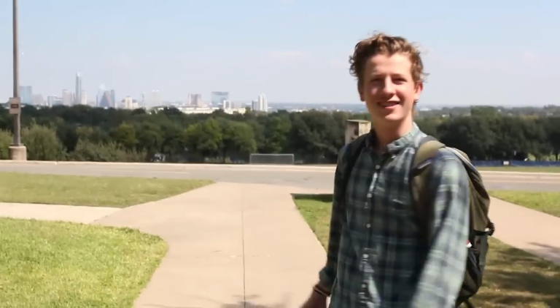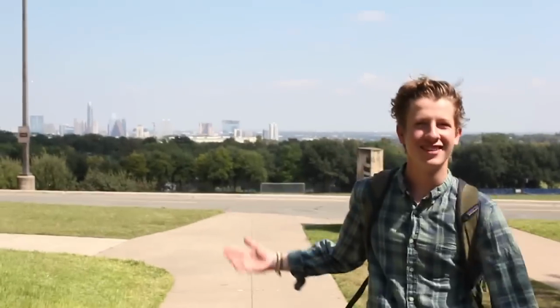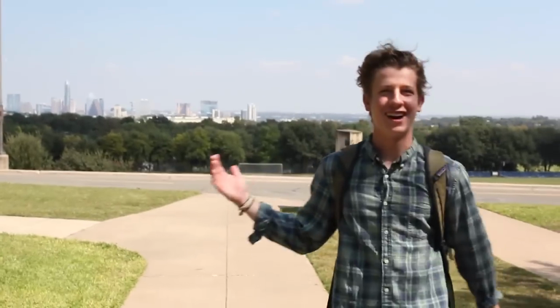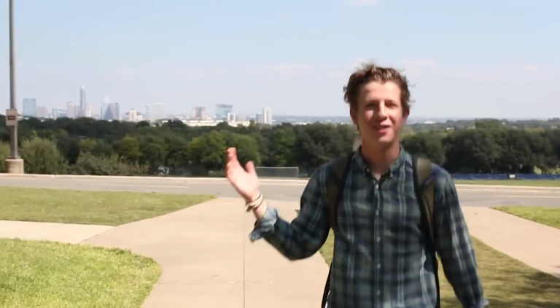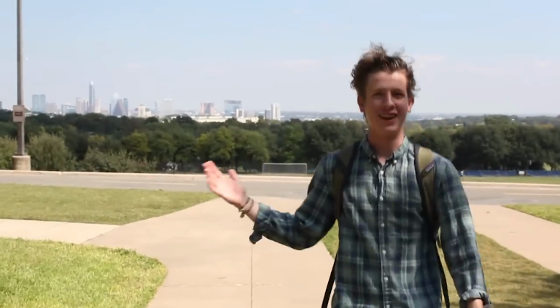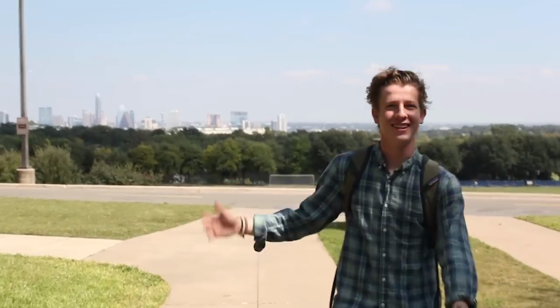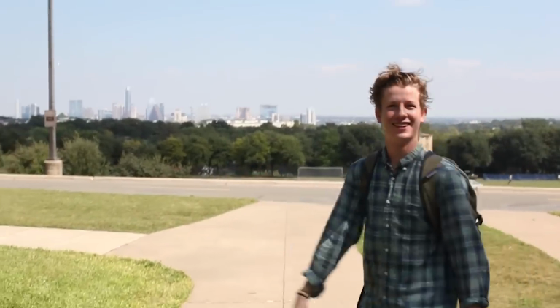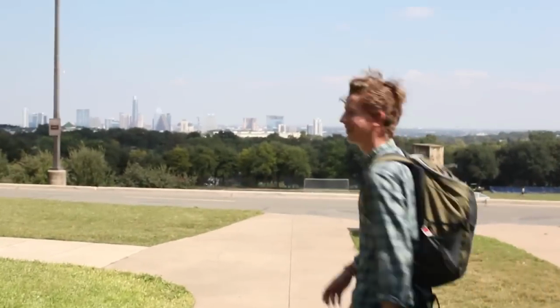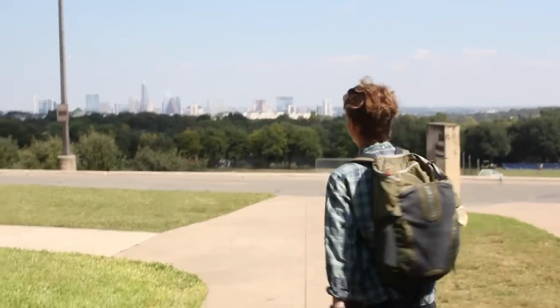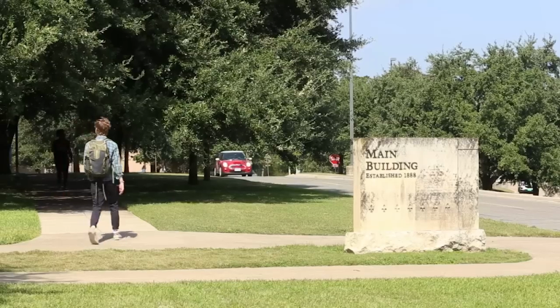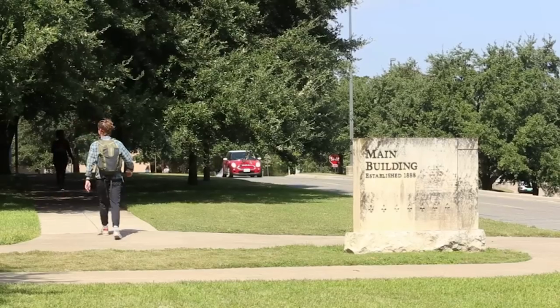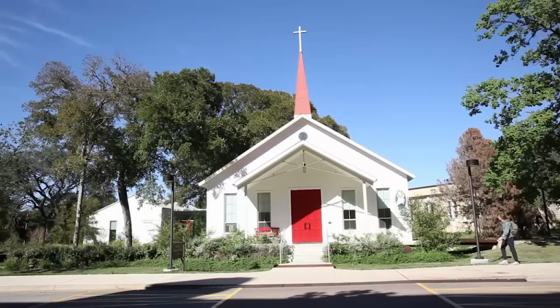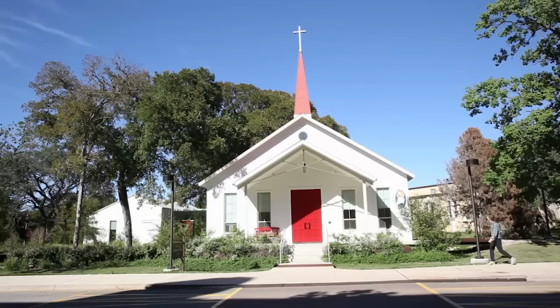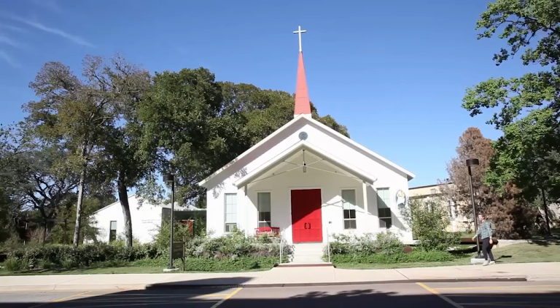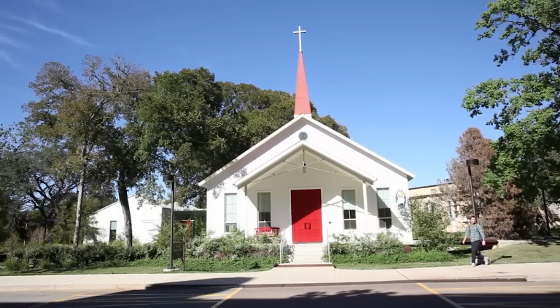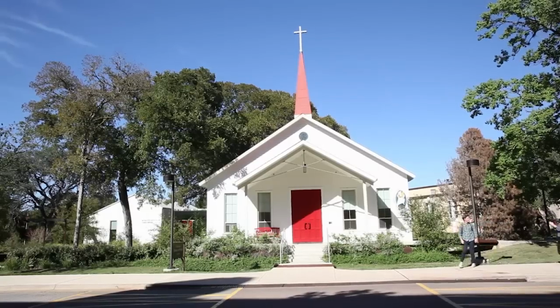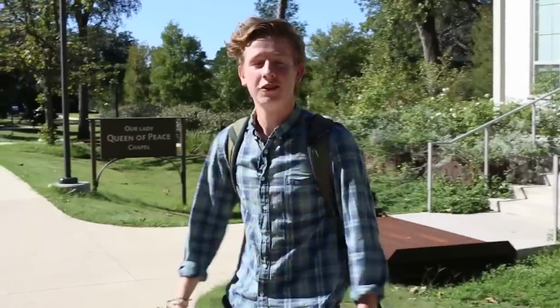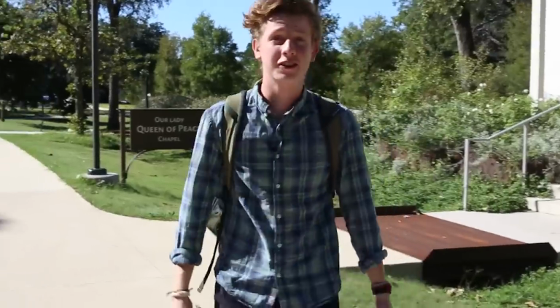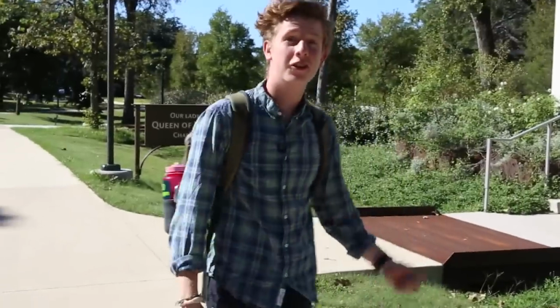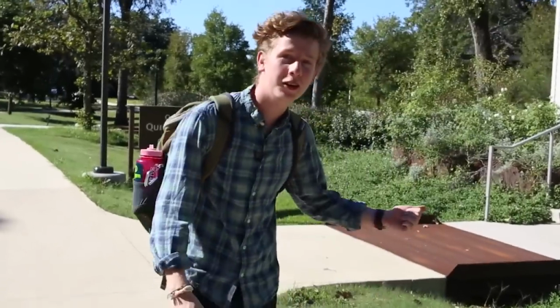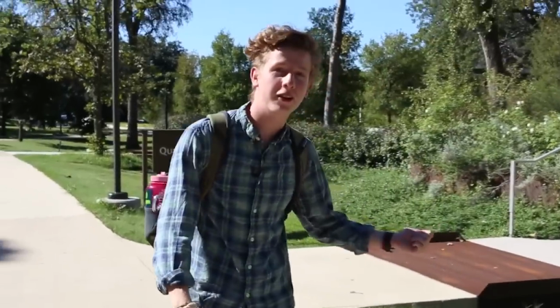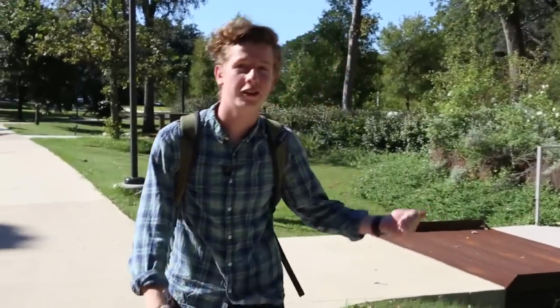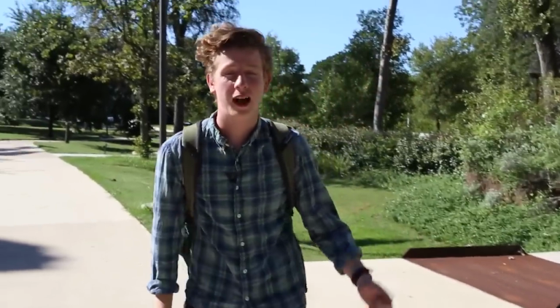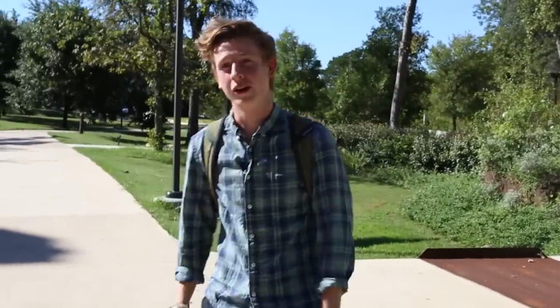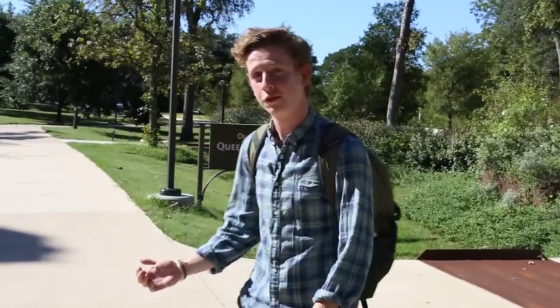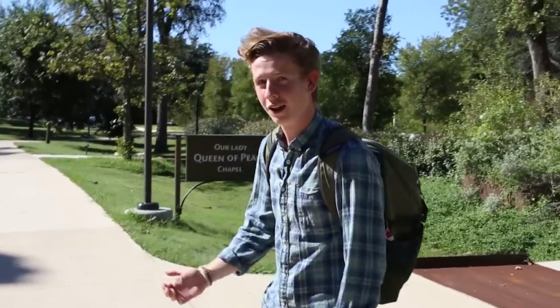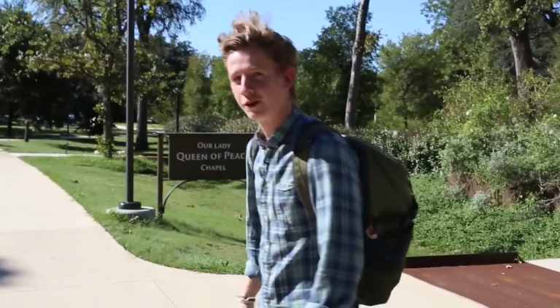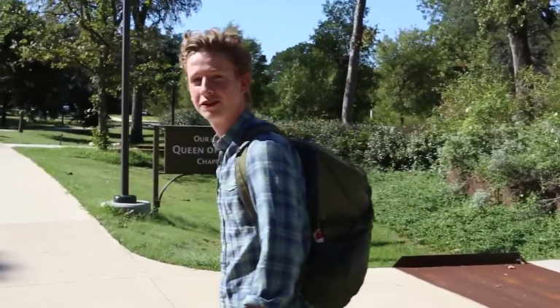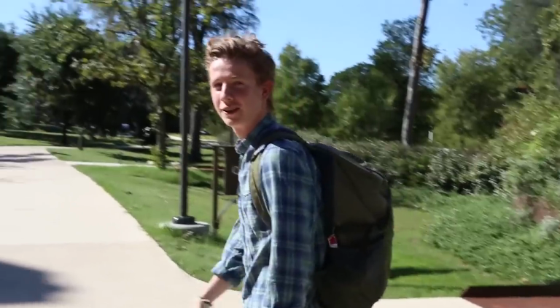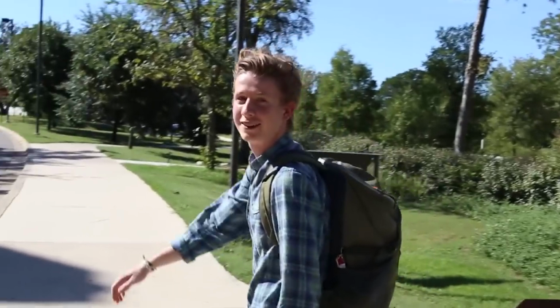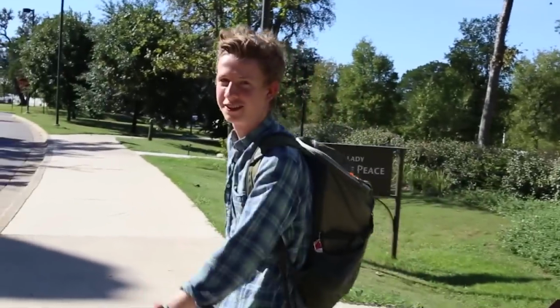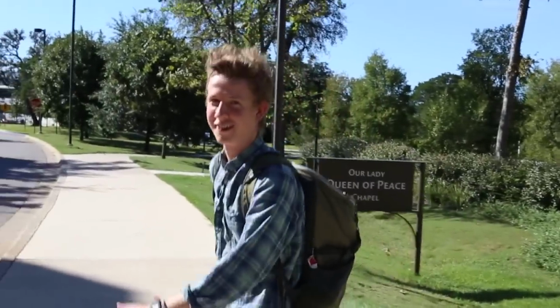Isn't this skyline amazing? So this is our newly renovated chapel, and if you follow me, we'll go check out the Meditation Garden.